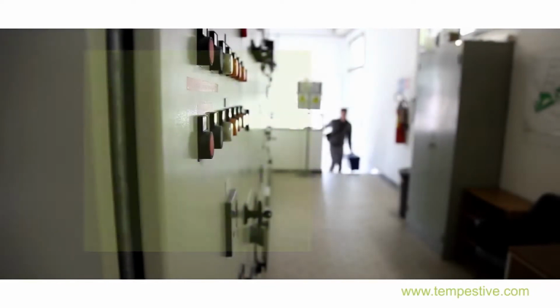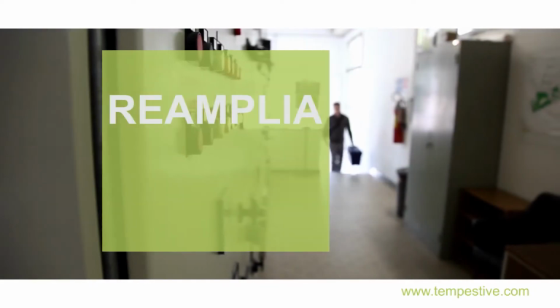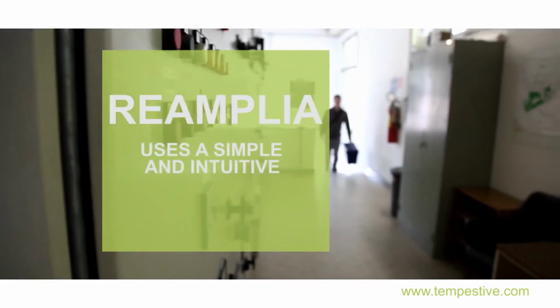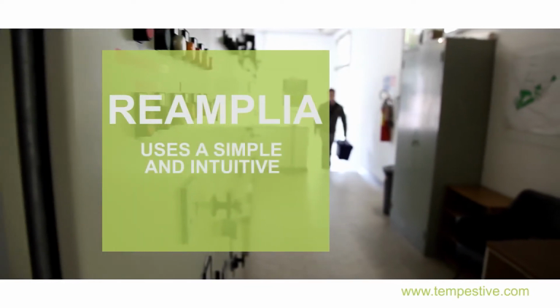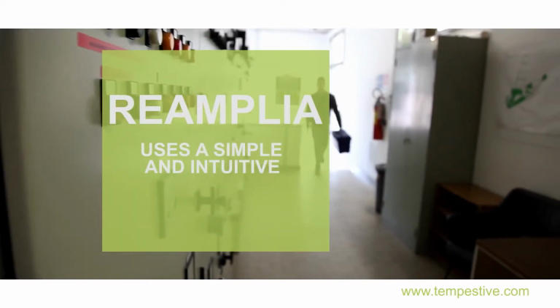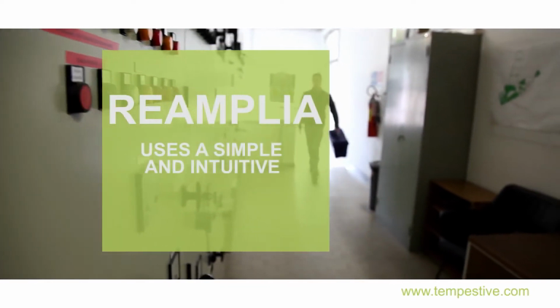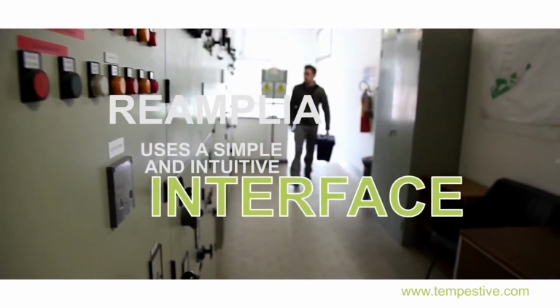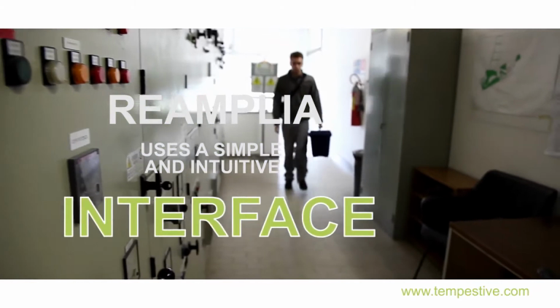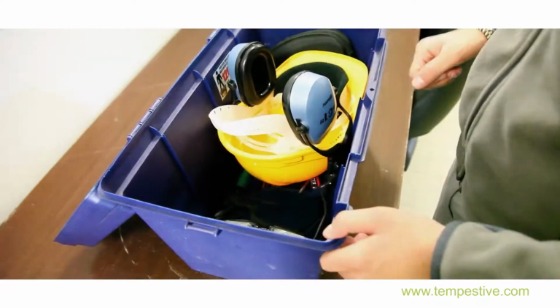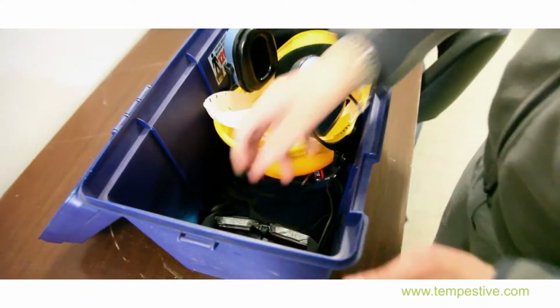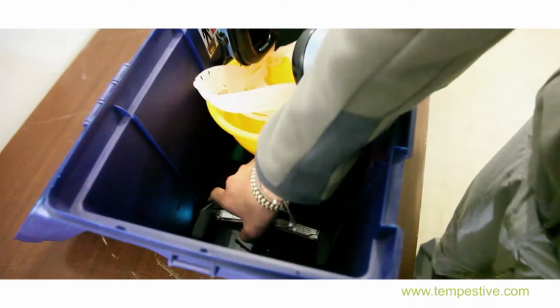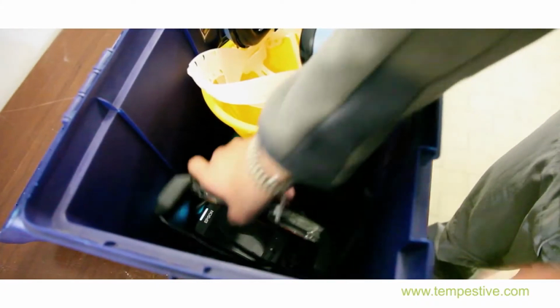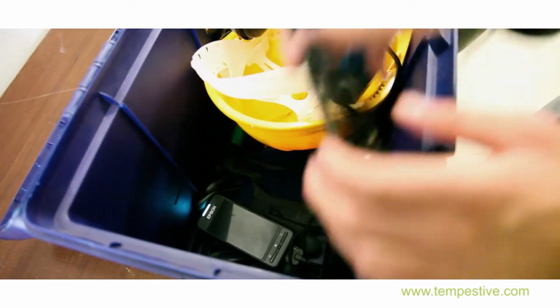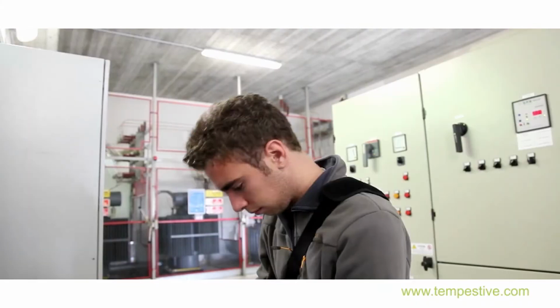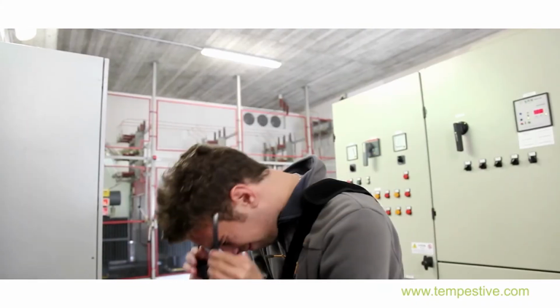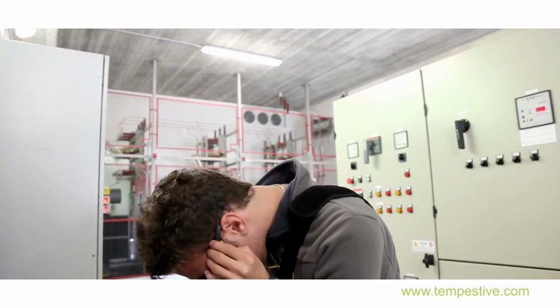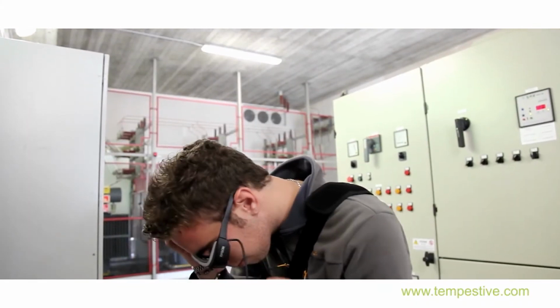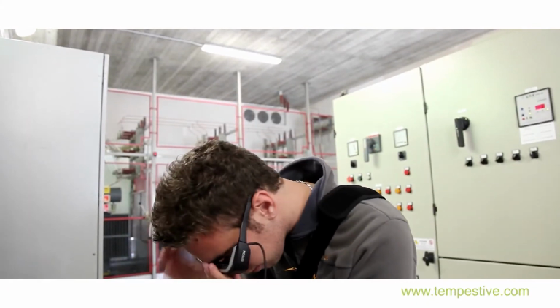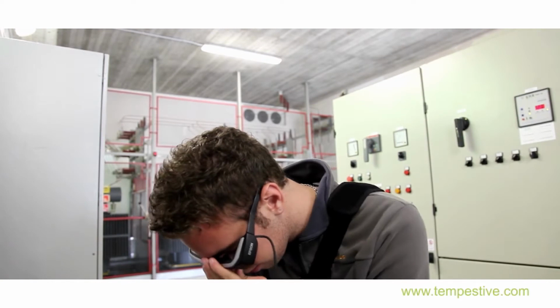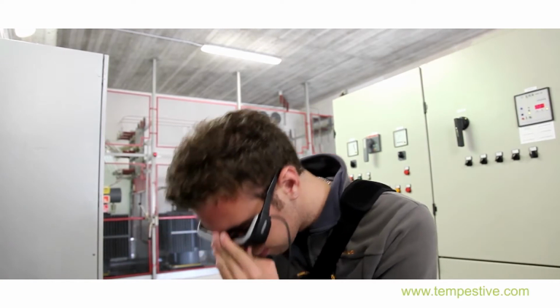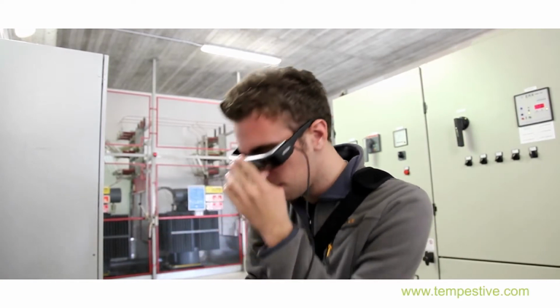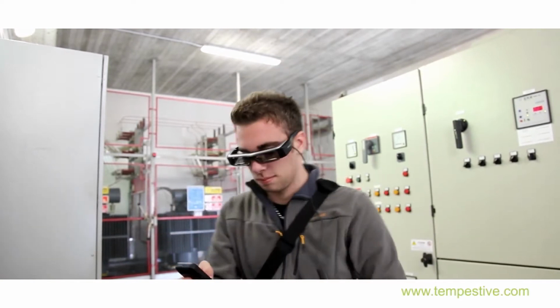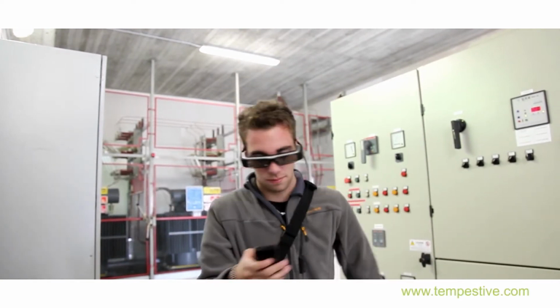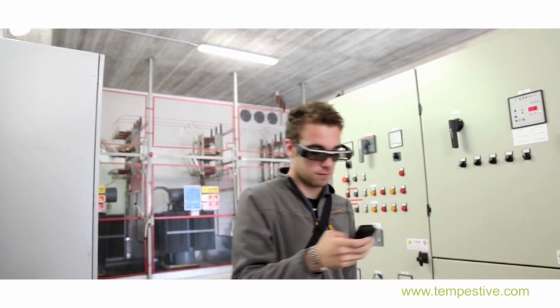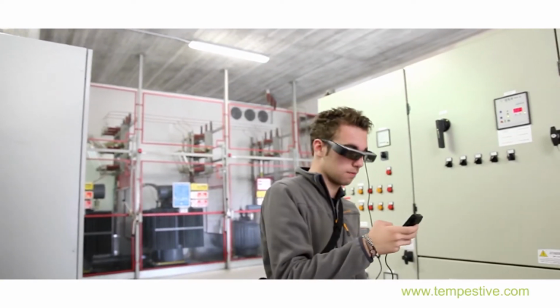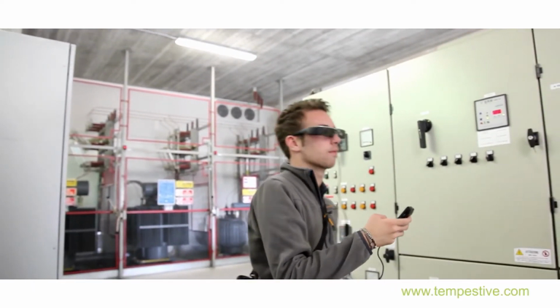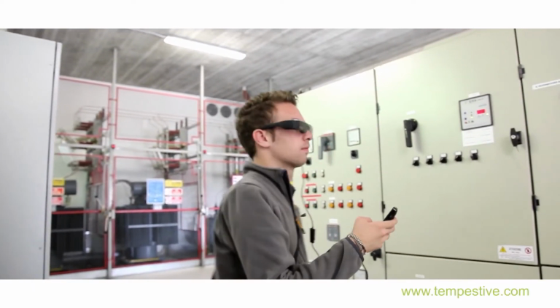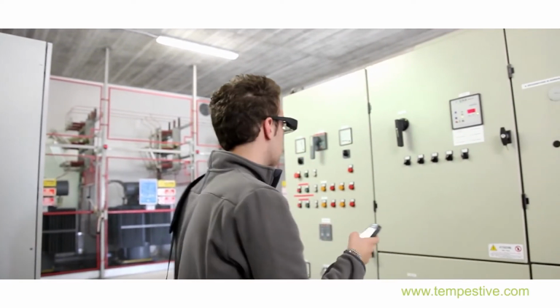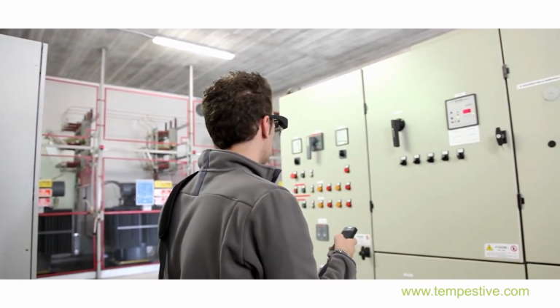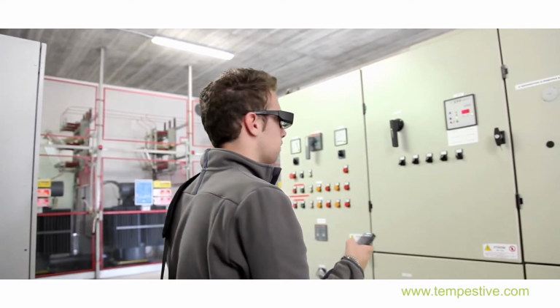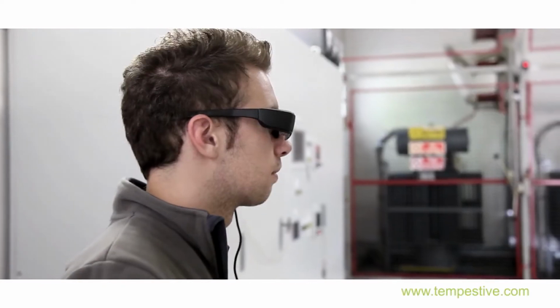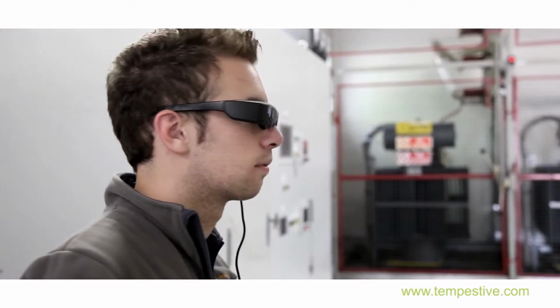Reamplia uses a simple and intuitive interface on tablets and smart glasses. It is integrated with IBM Maximo Enterprise Asset Management, speeding up operations and making them even safer.